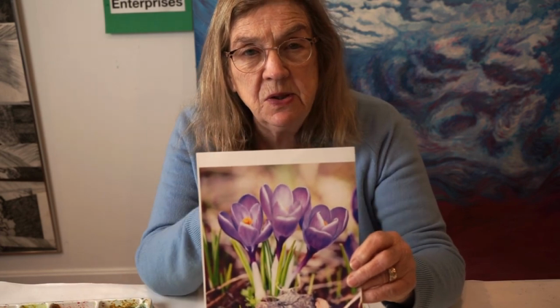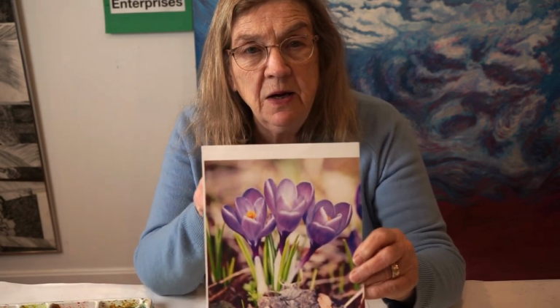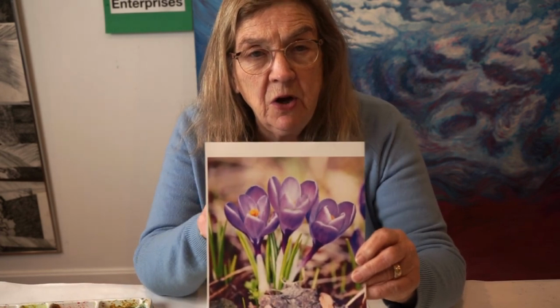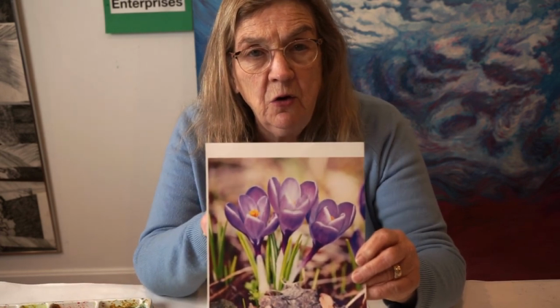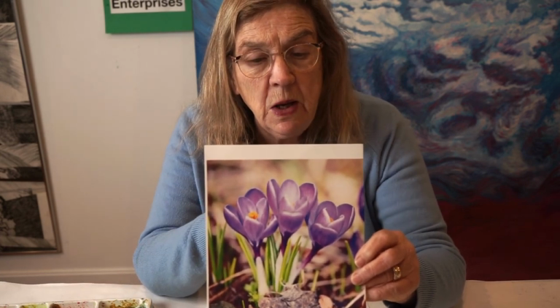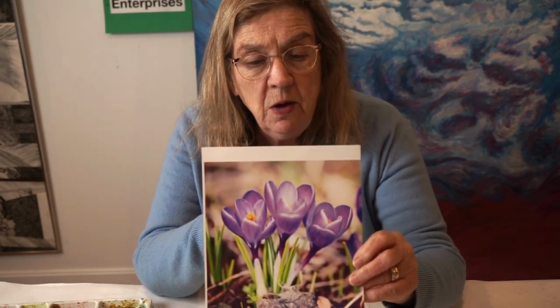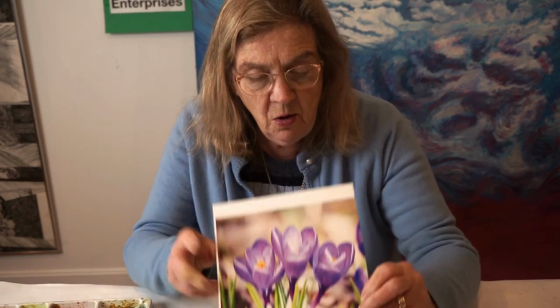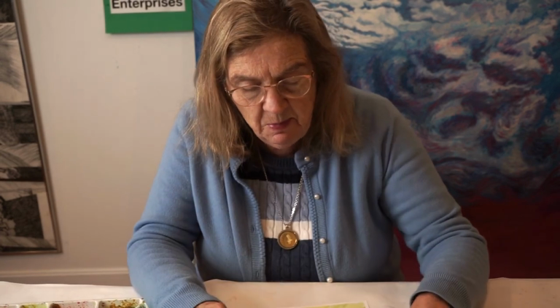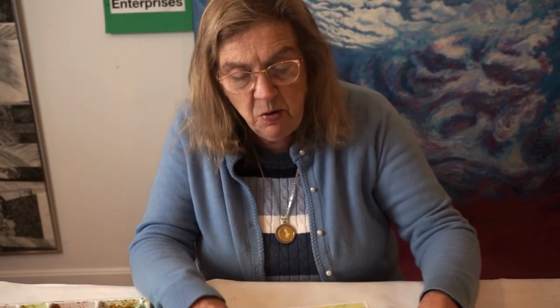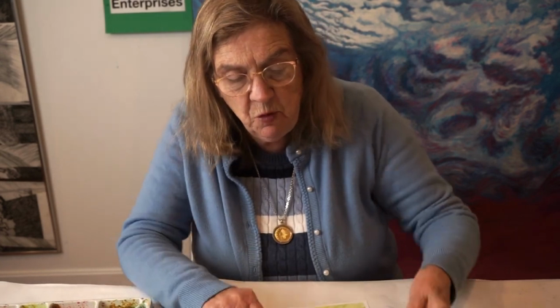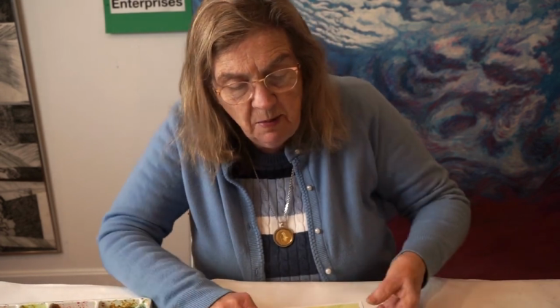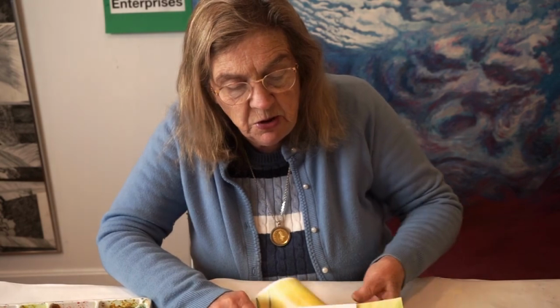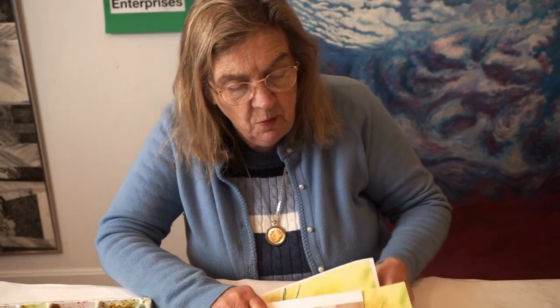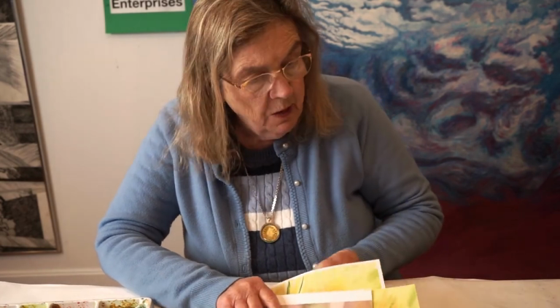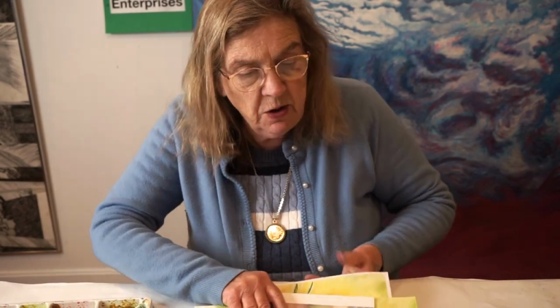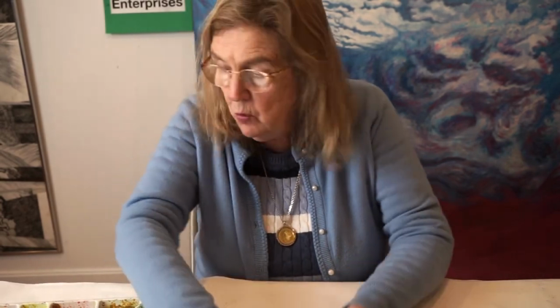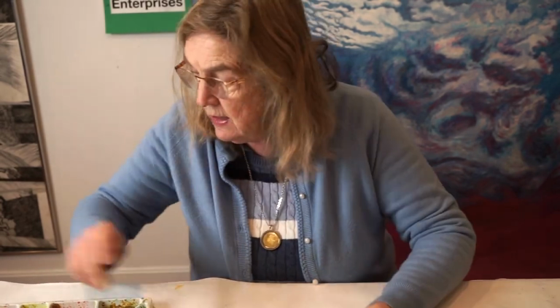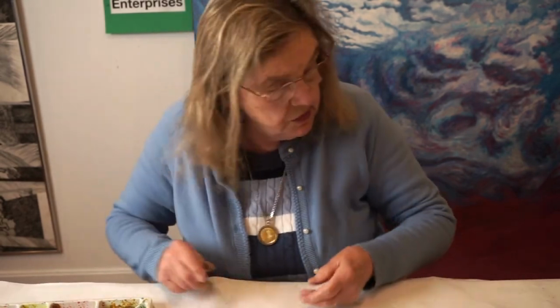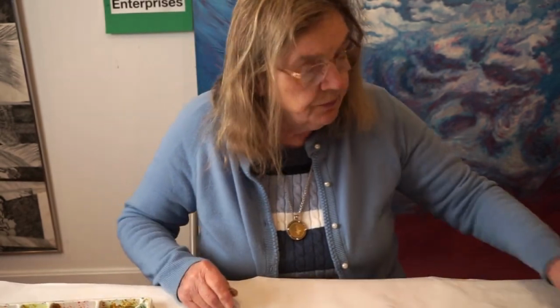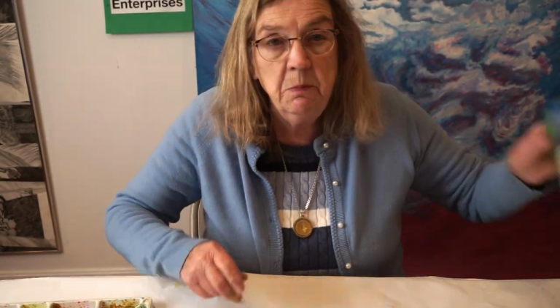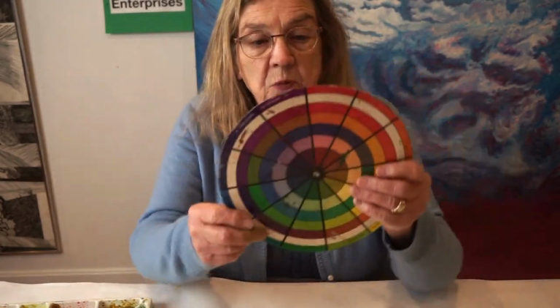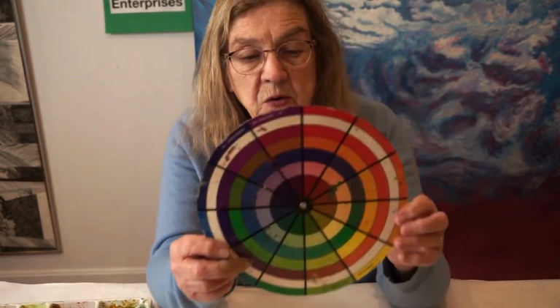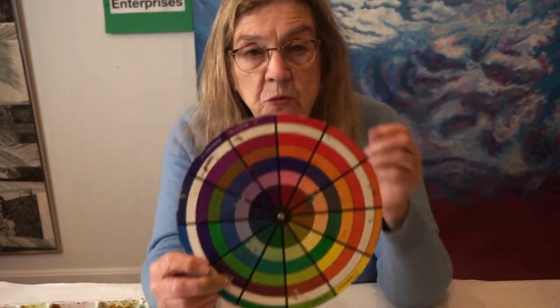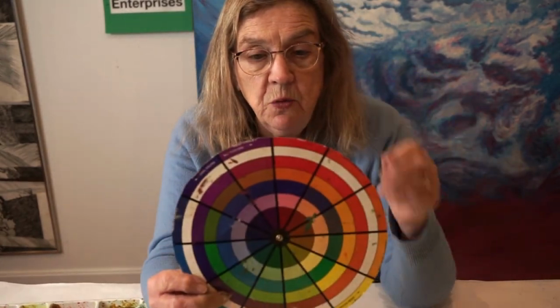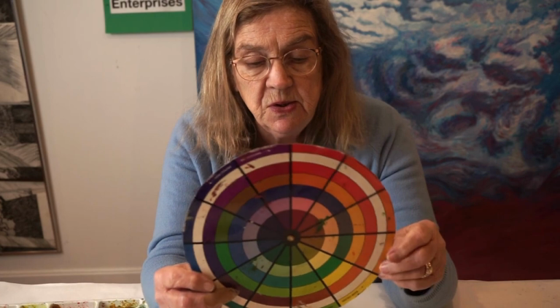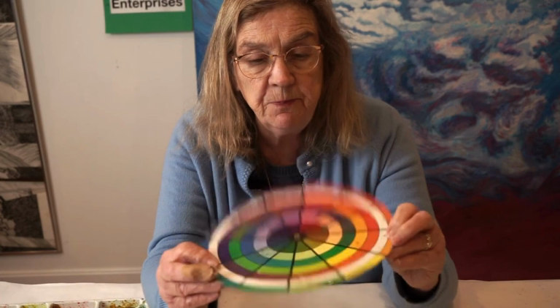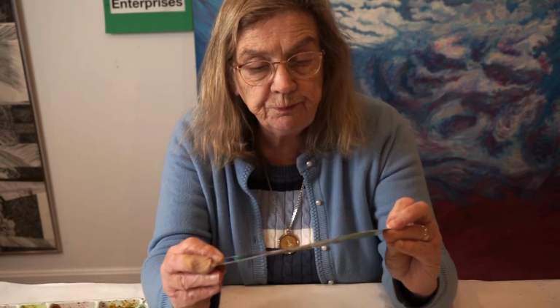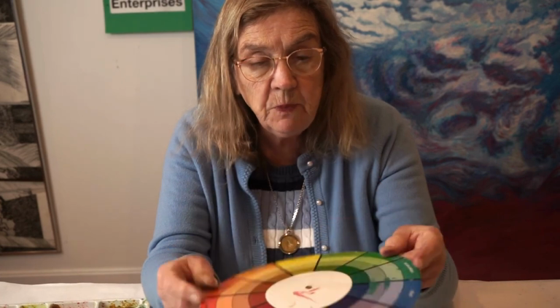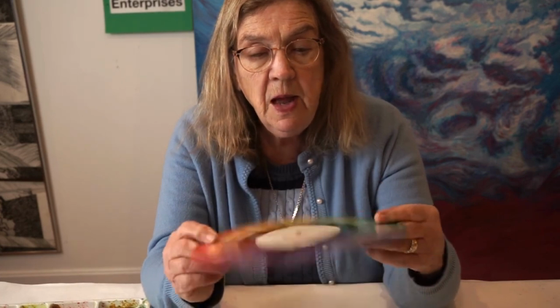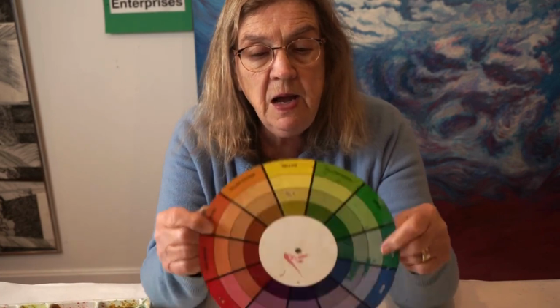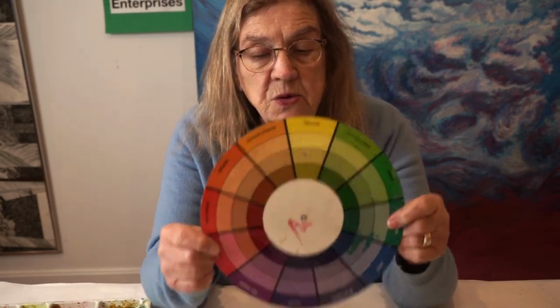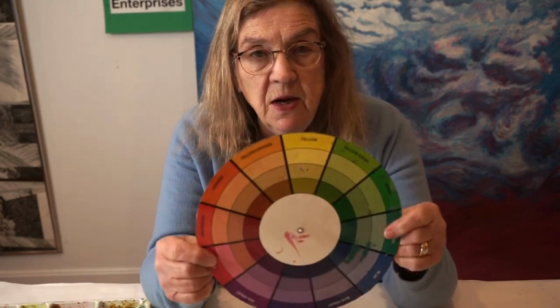One of the interesting things about art symbols is they can be more dramatic and more colorful if you go to a color that is on the opposite side of the color wheel. Most of you probably know what a color wheel is, but for those of you who don't, this is it. I use this side.